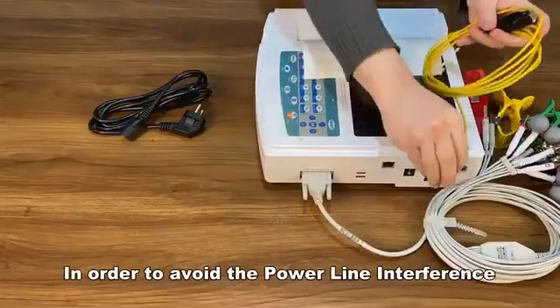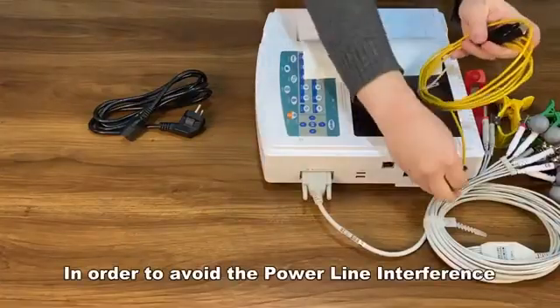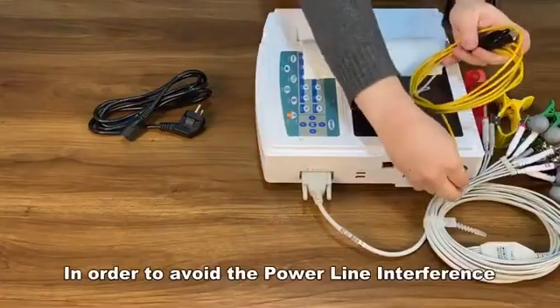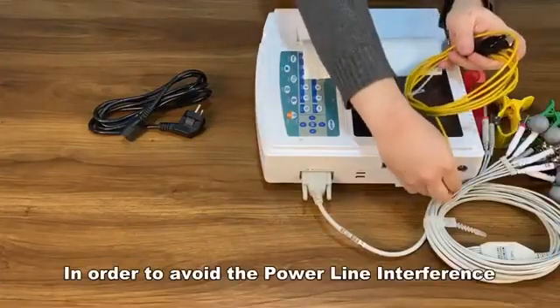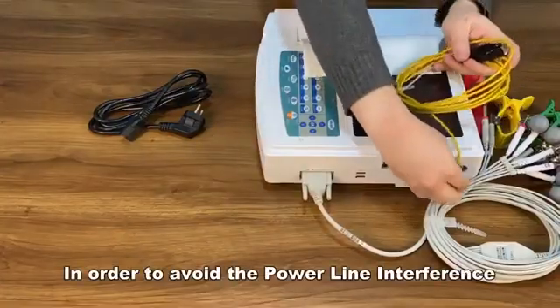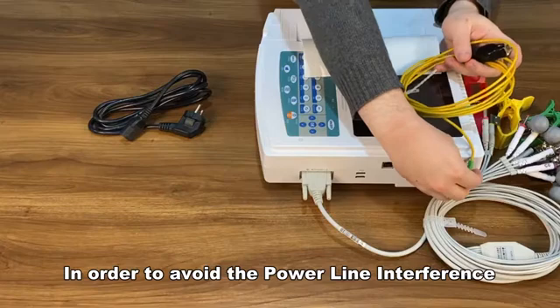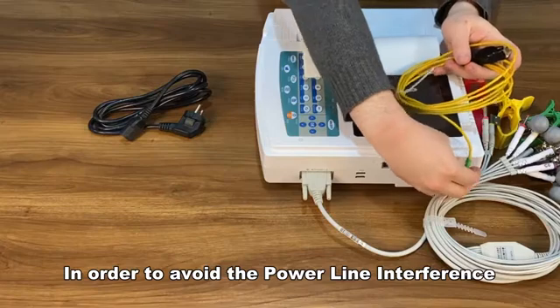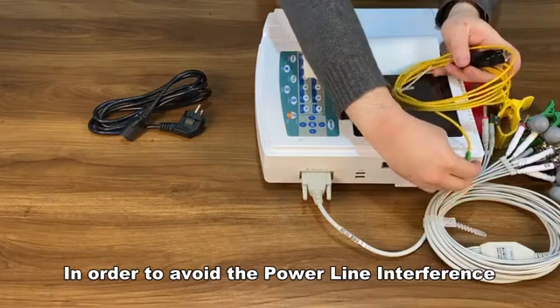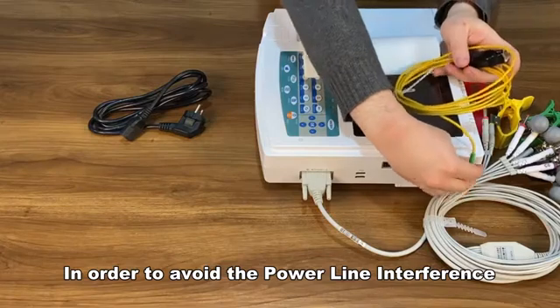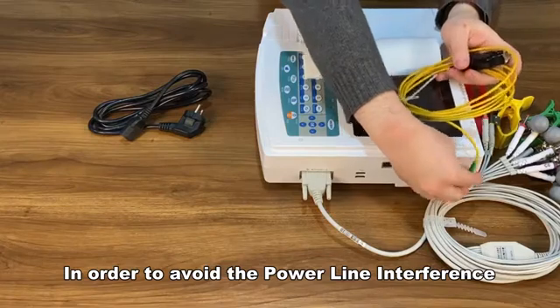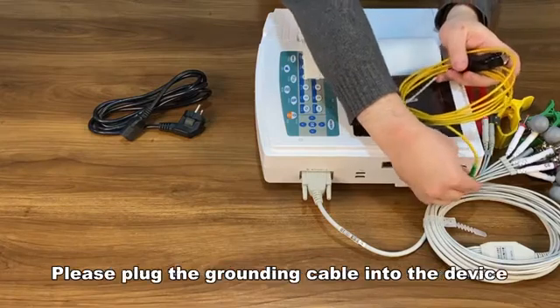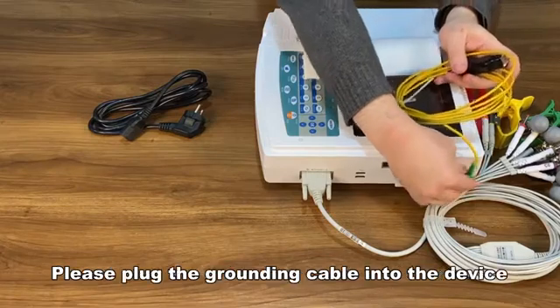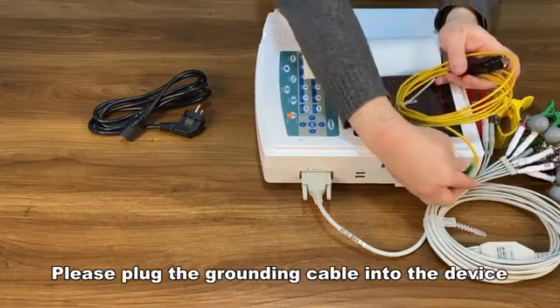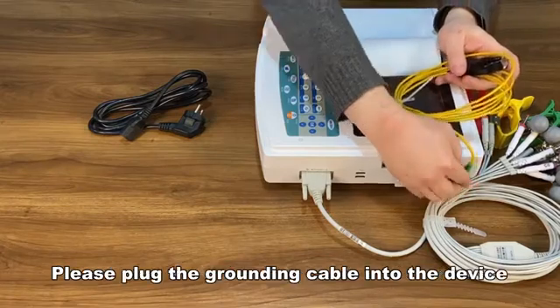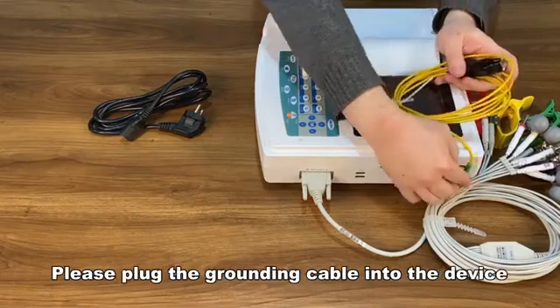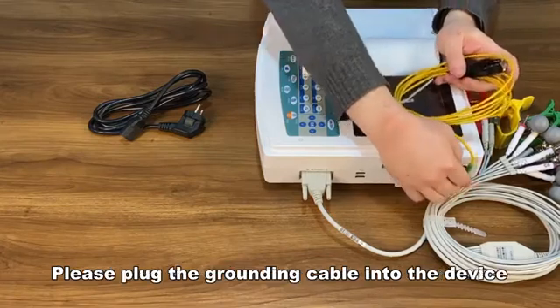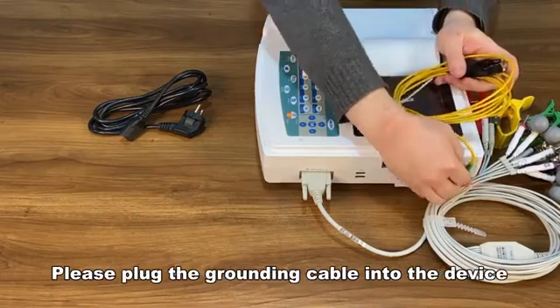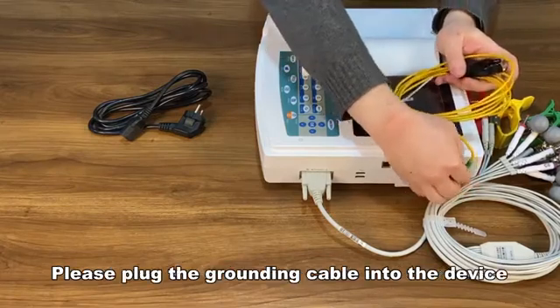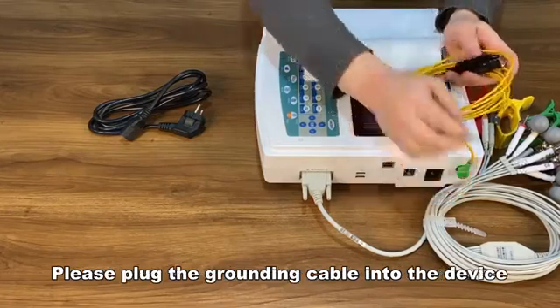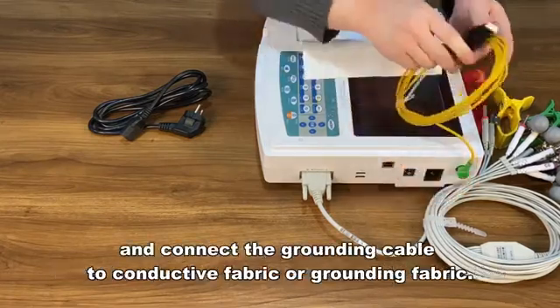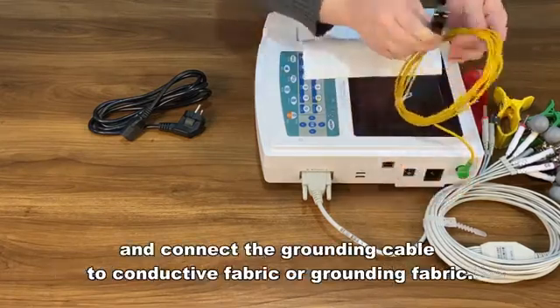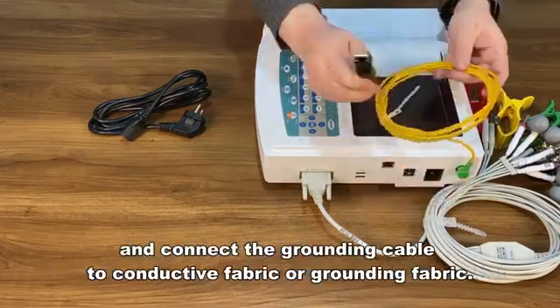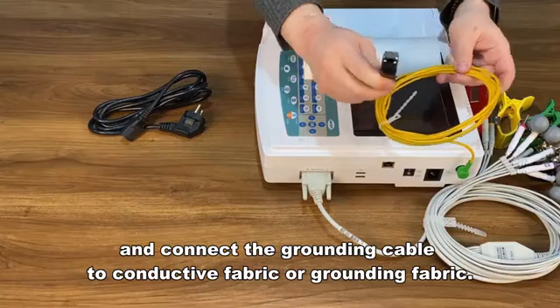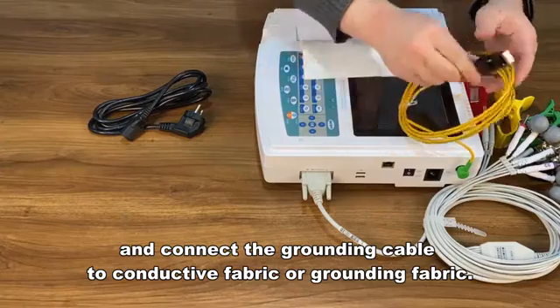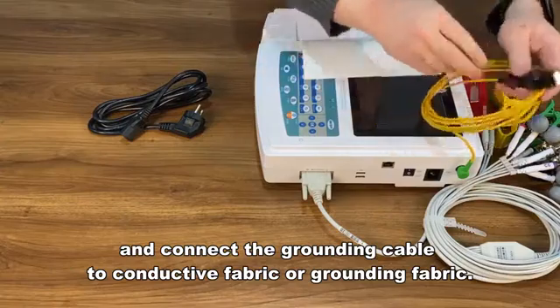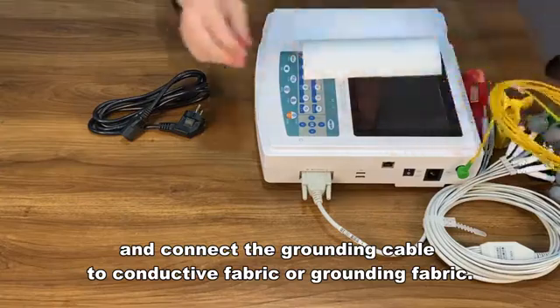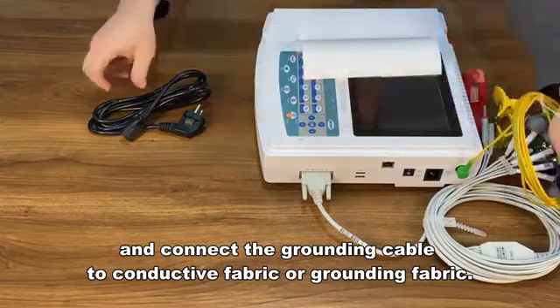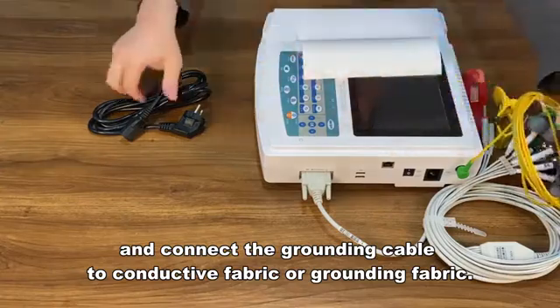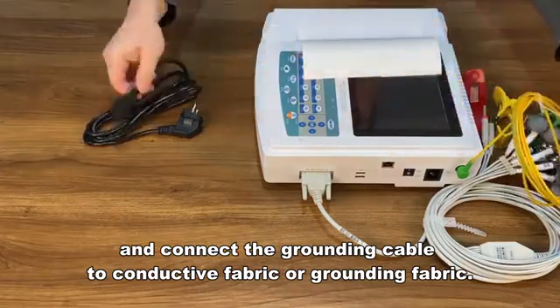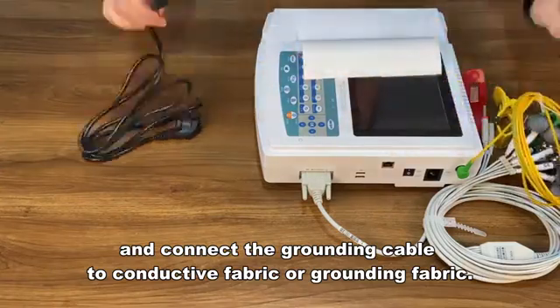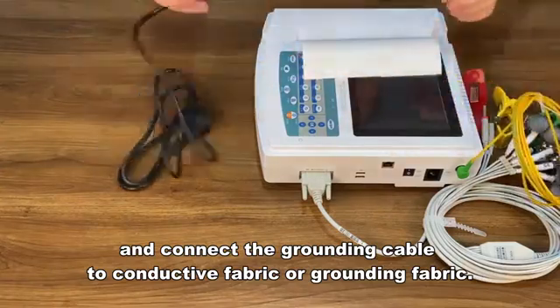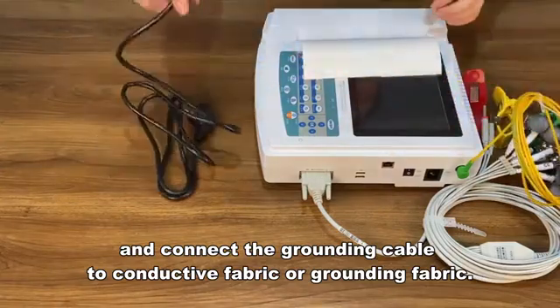In order to avoid power line interference, please plug the grounding cable into the device and connect the grounding cable to conductive fabric or grounding fabric.